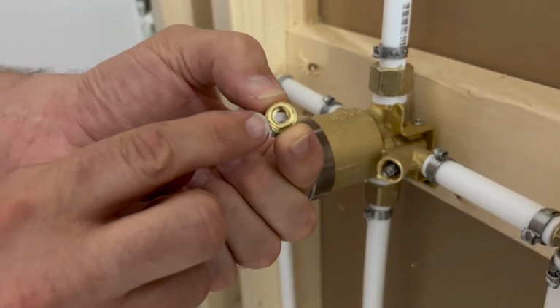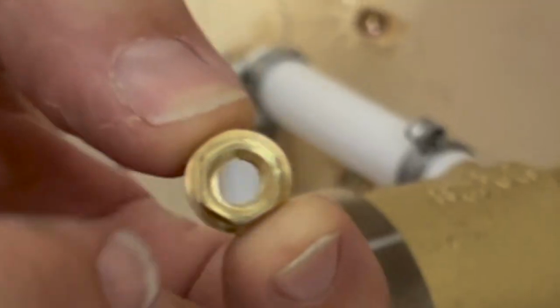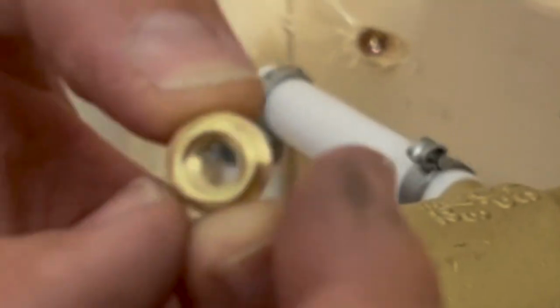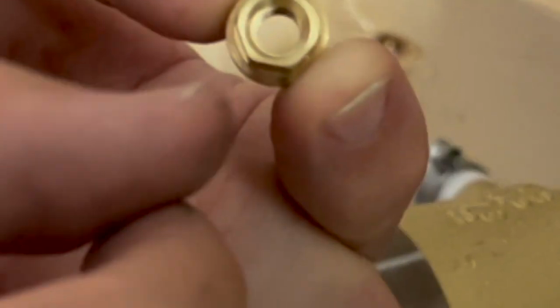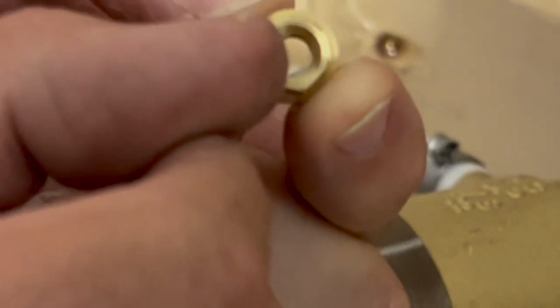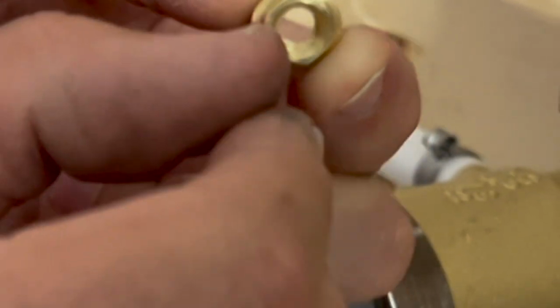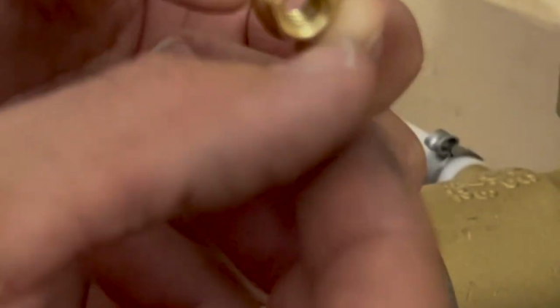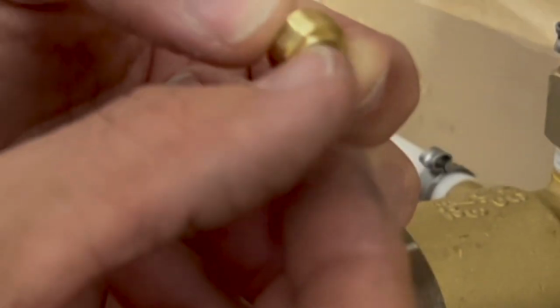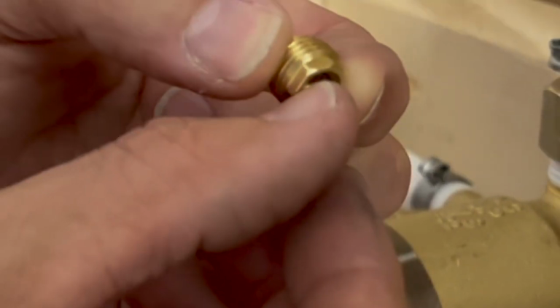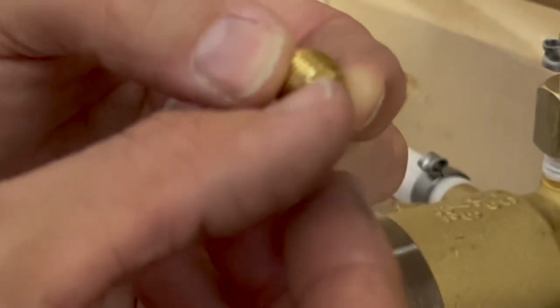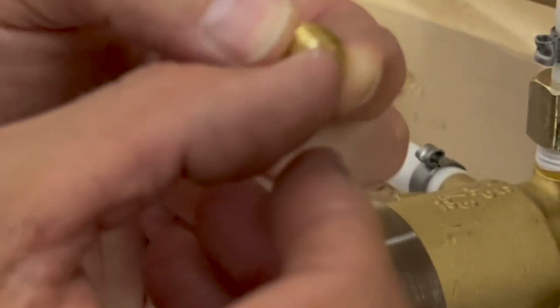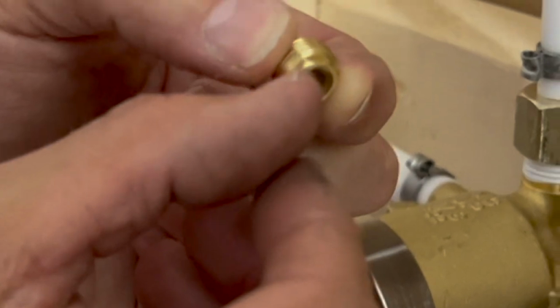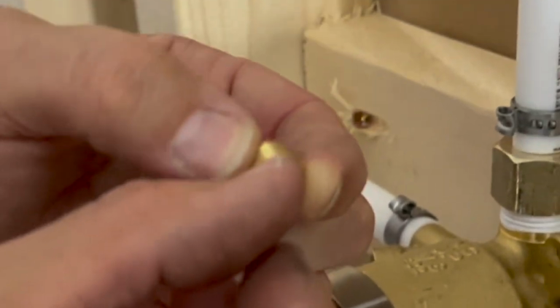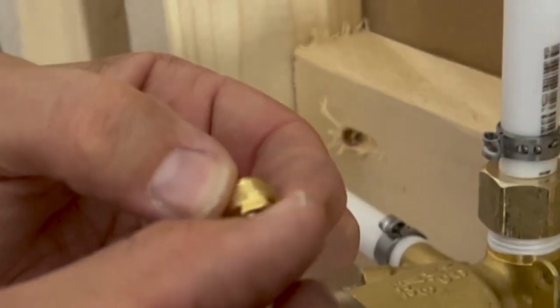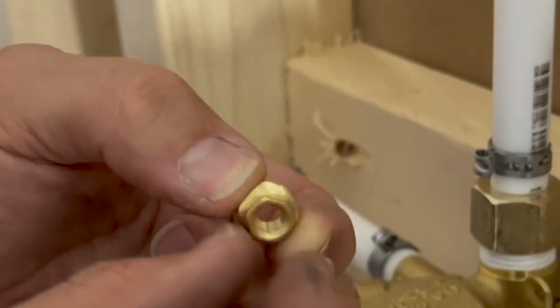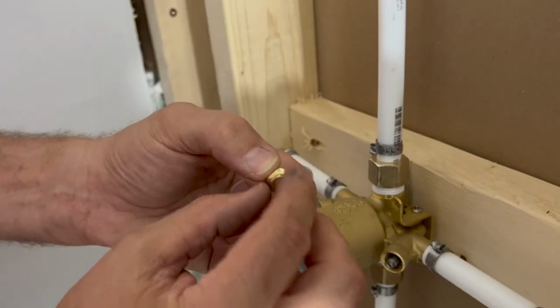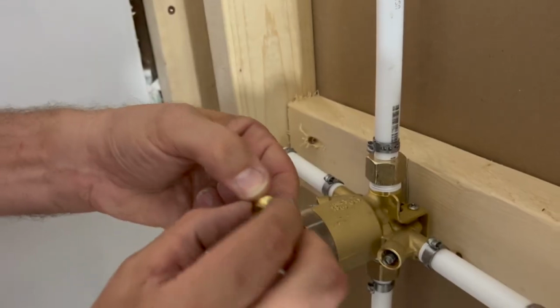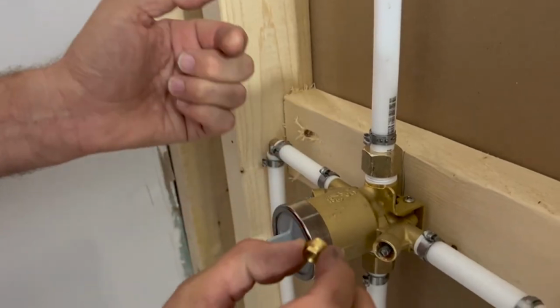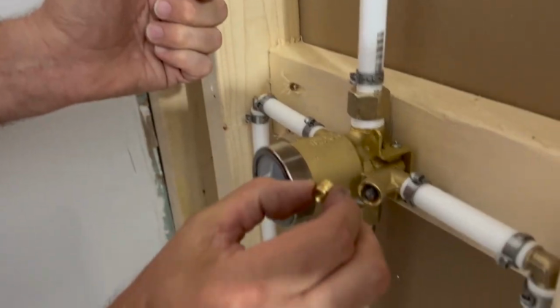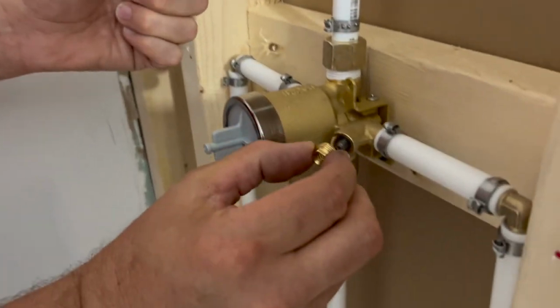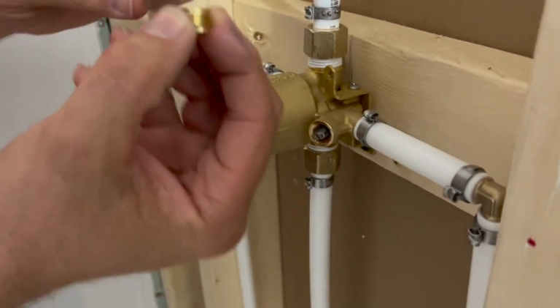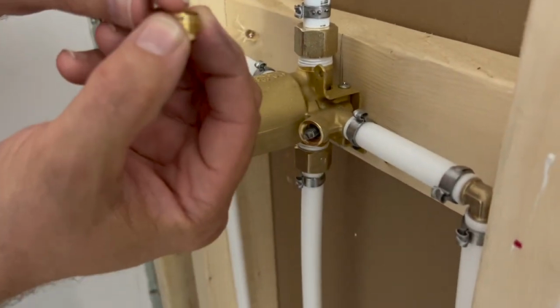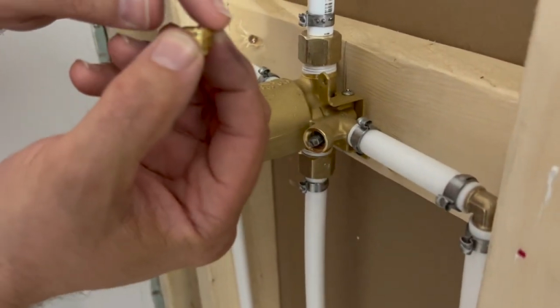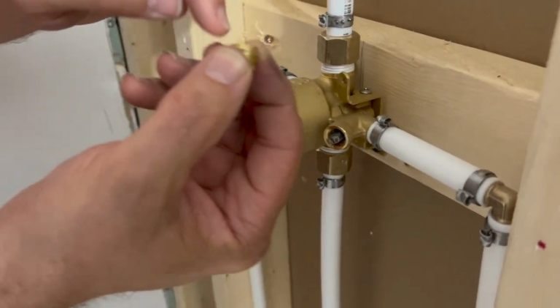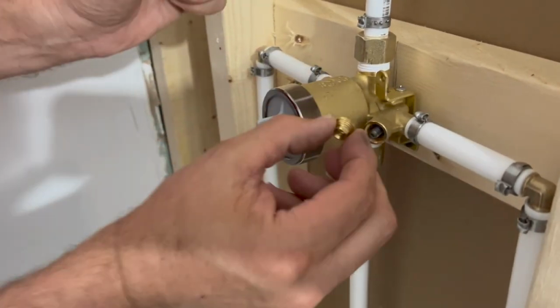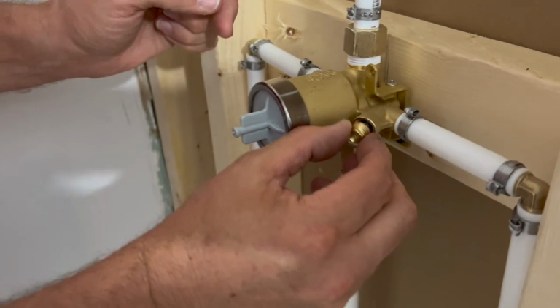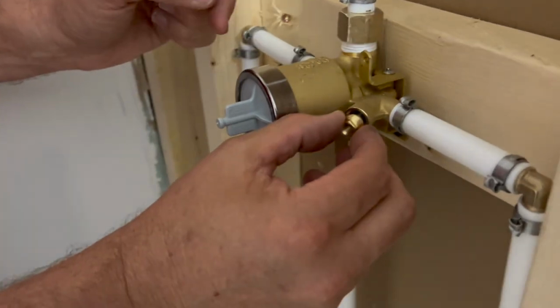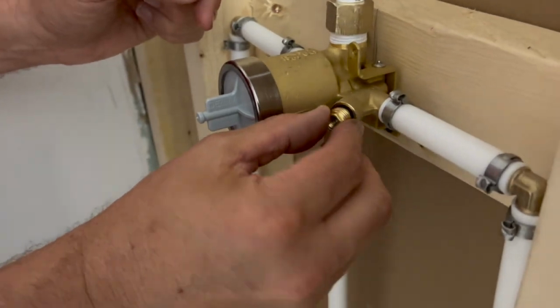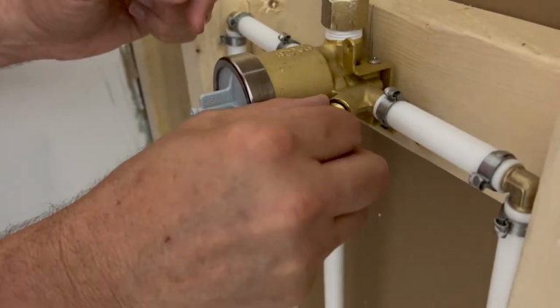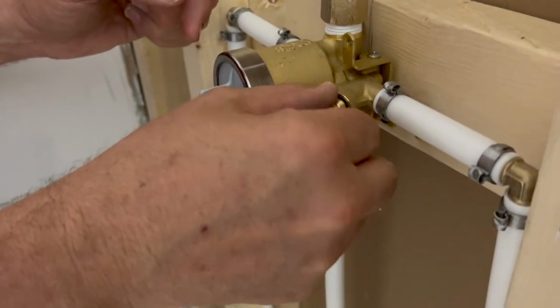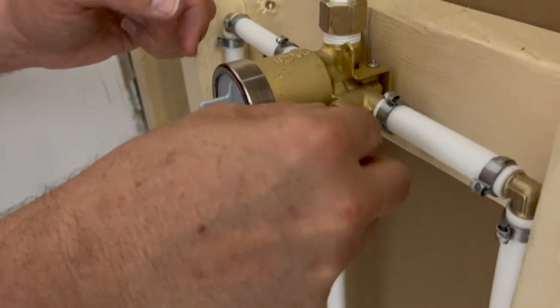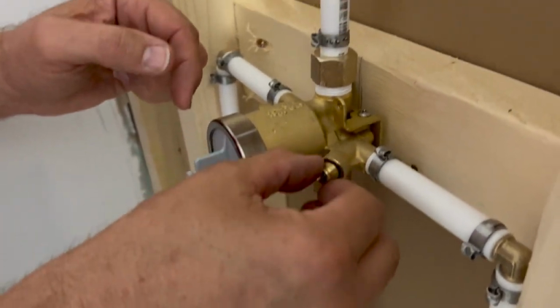Then we're going to go ahead and put this on. You can tell this one has a place where you could put a socket on it to take it back out again, and then this side is just pretty flat. We're just going to put this in.